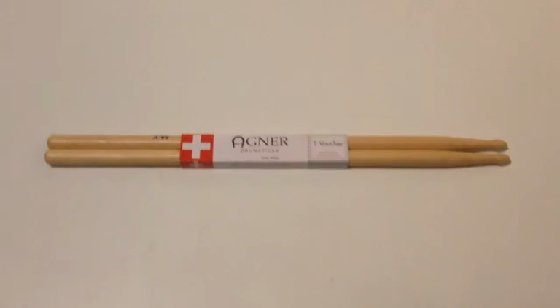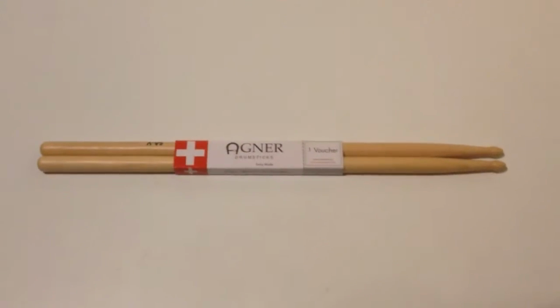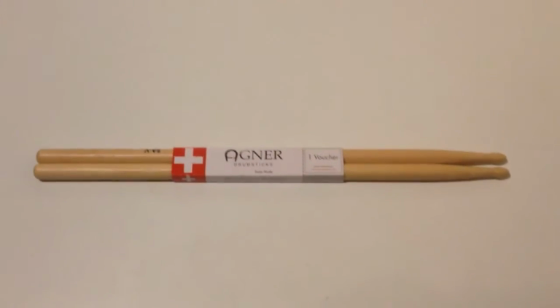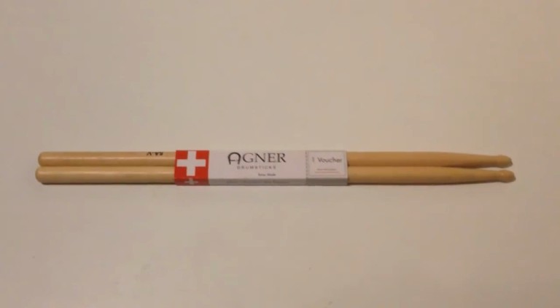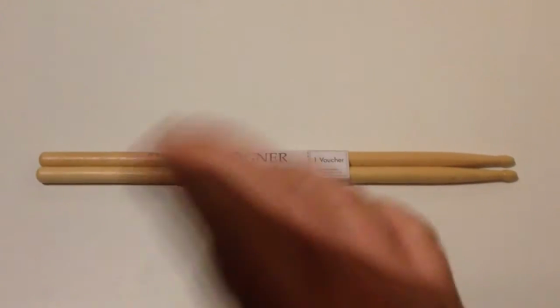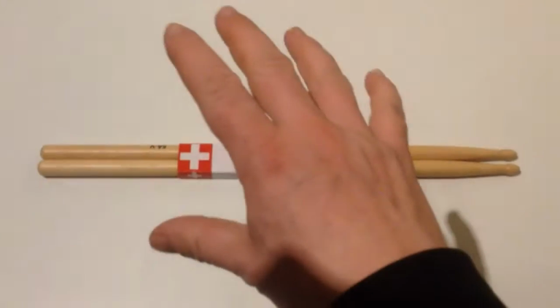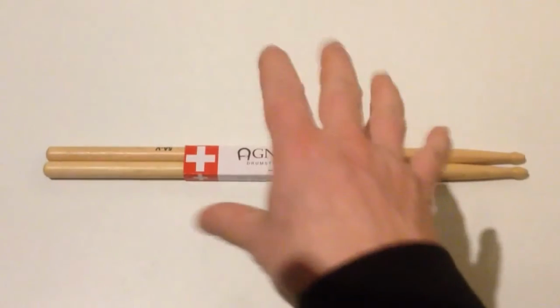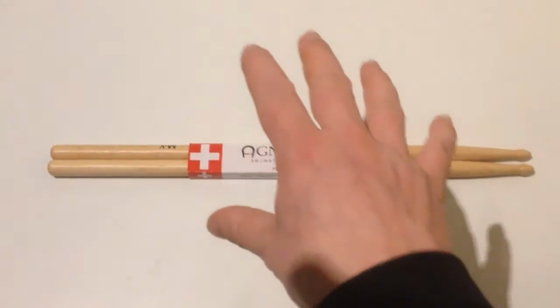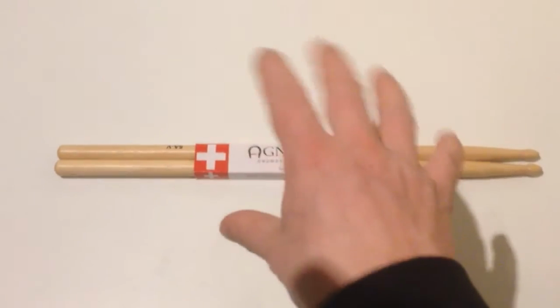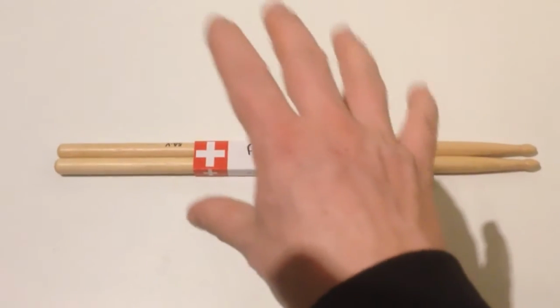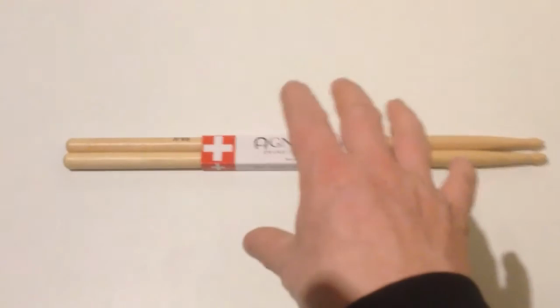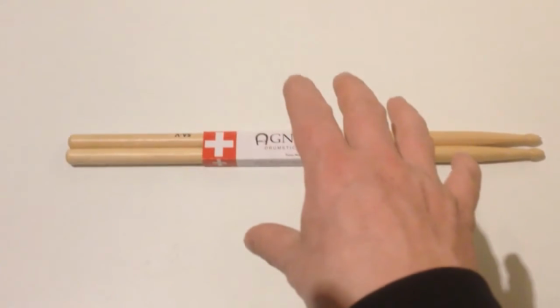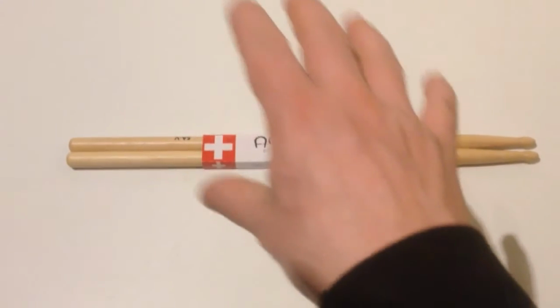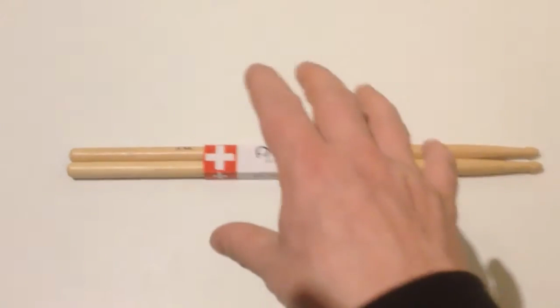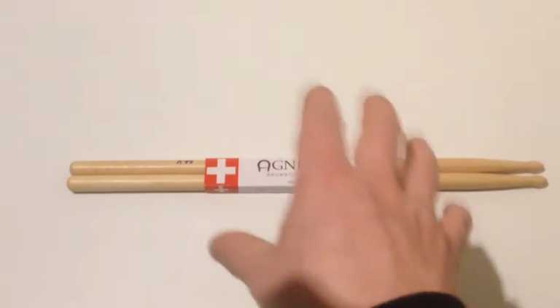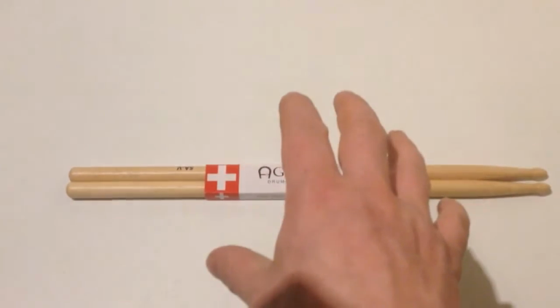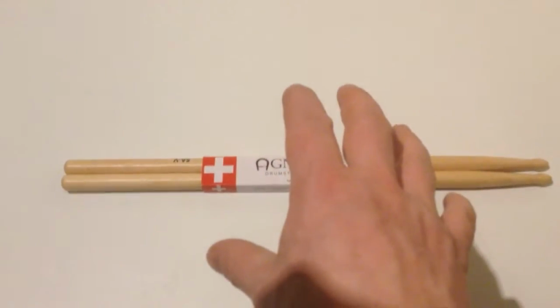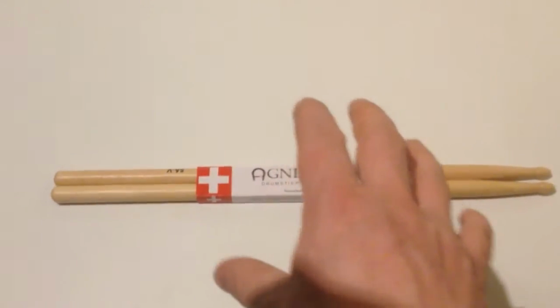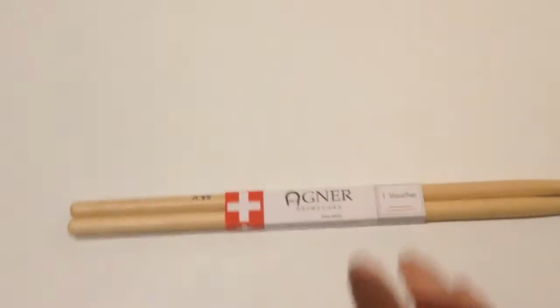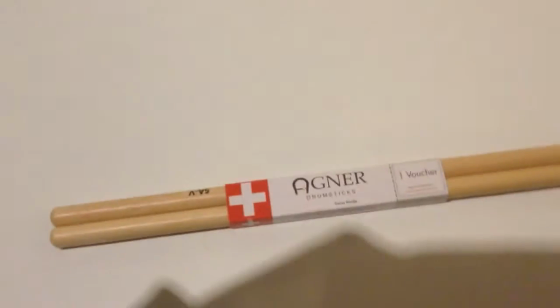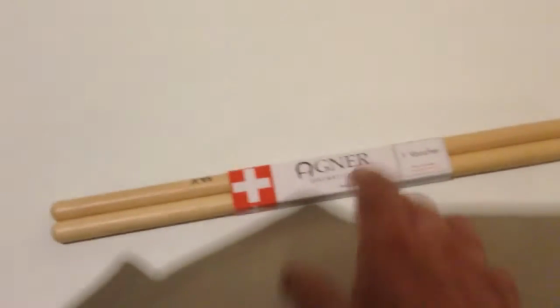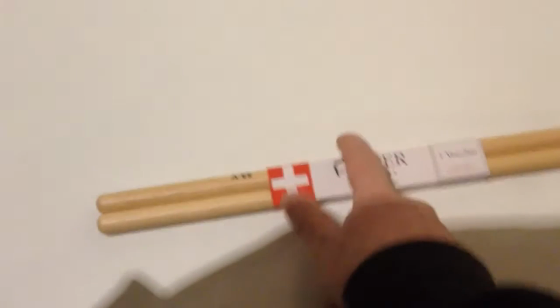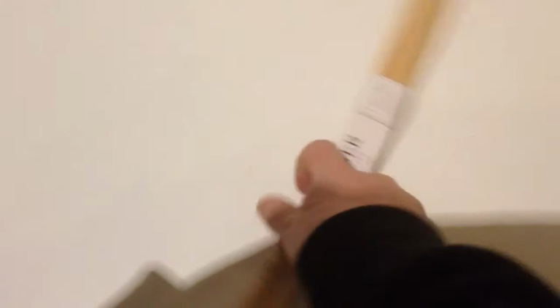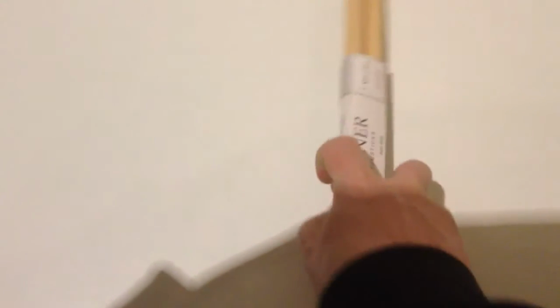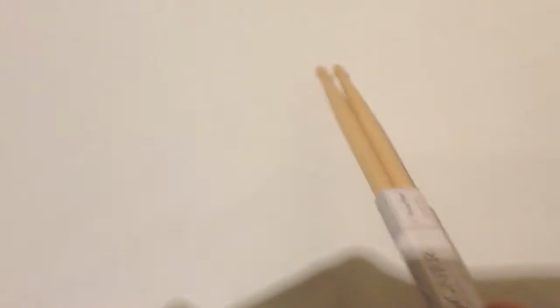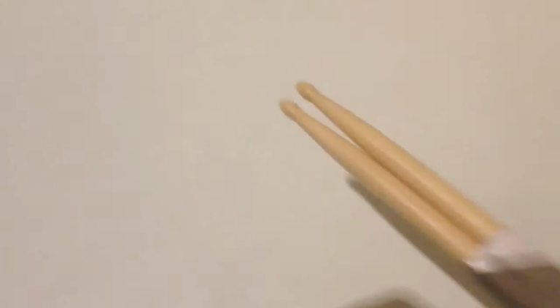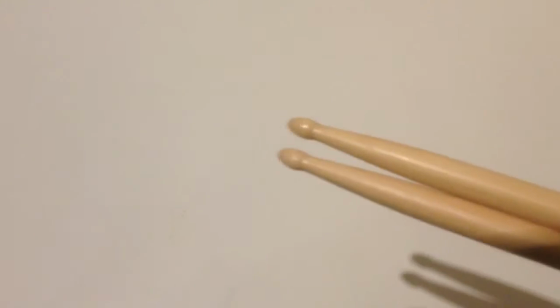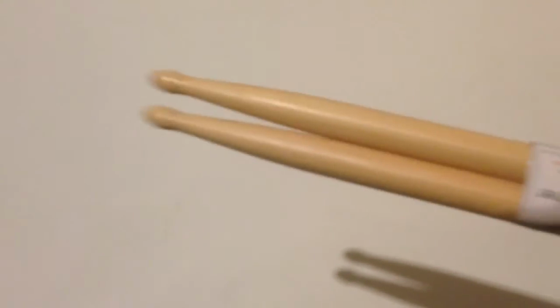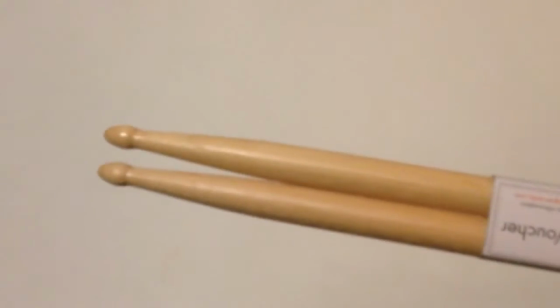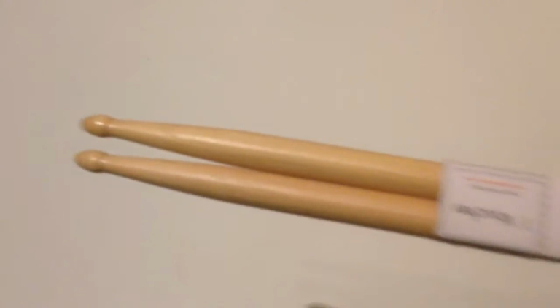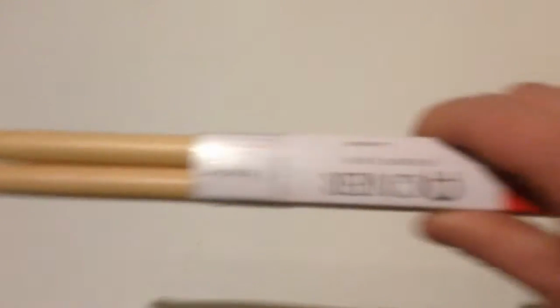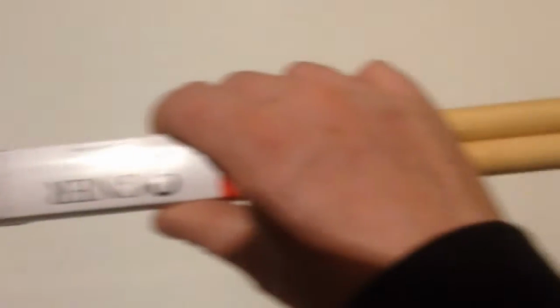Hello everyone. I just got these Agner 5A drumsticks today and I just want to give you a look right now. This is how they look like.